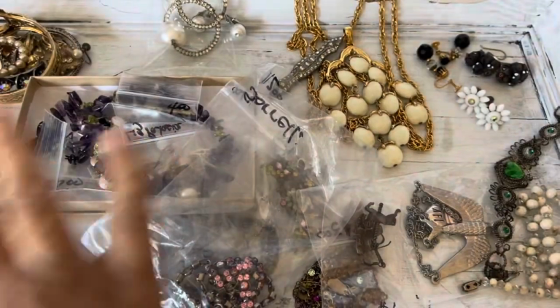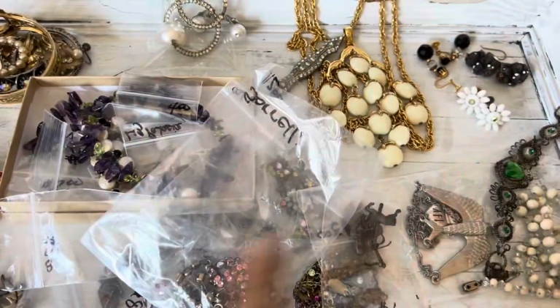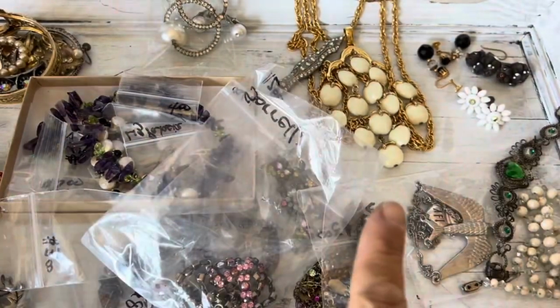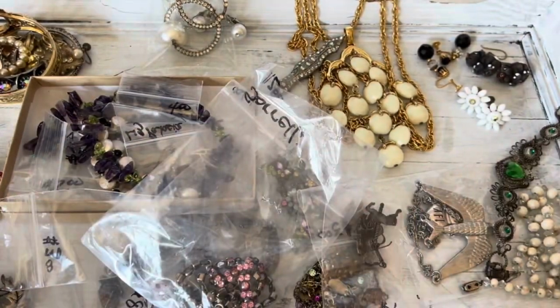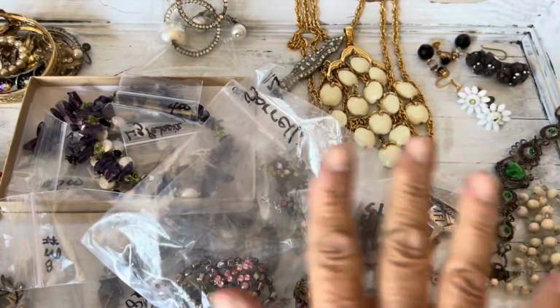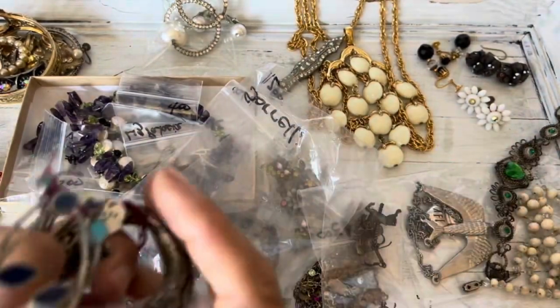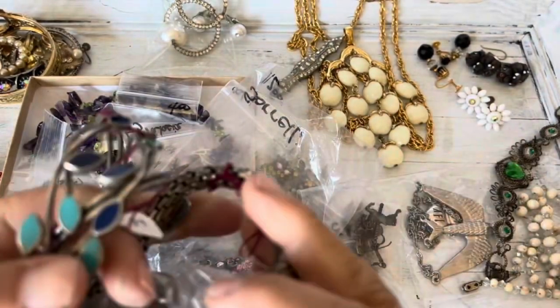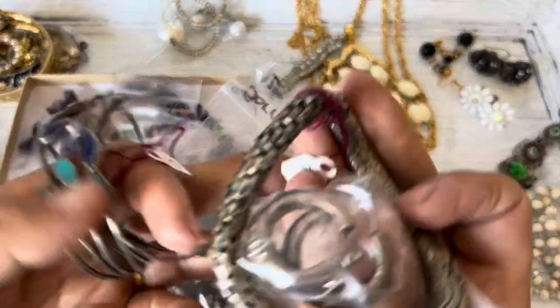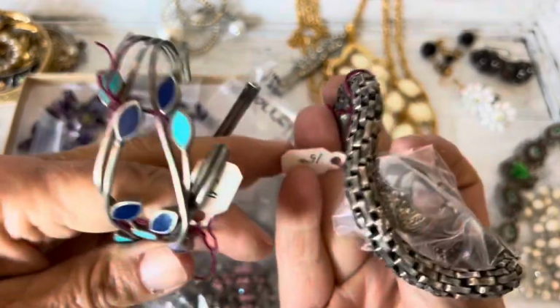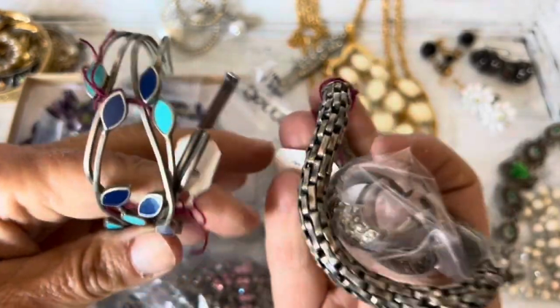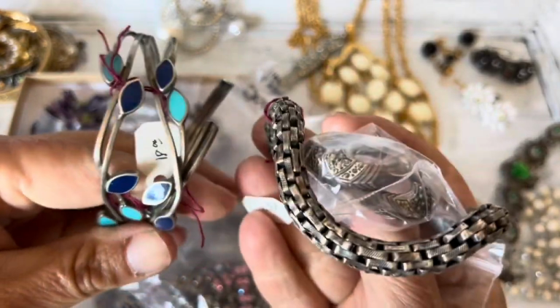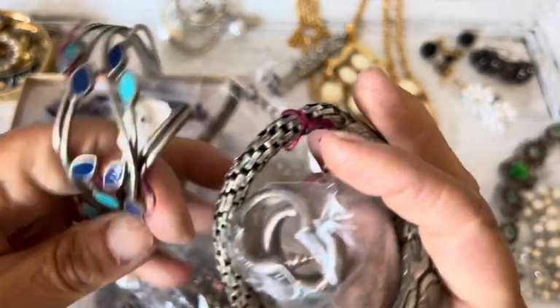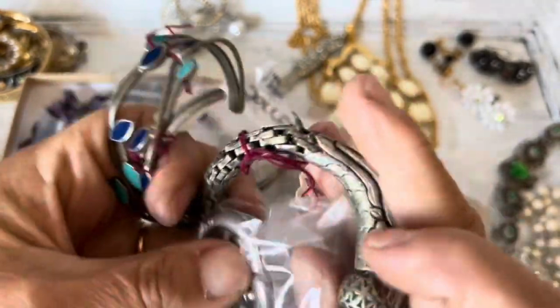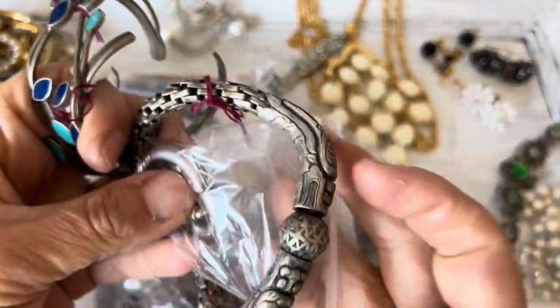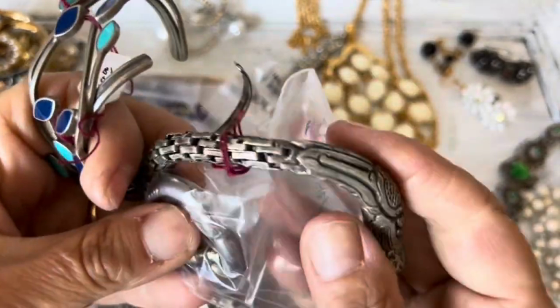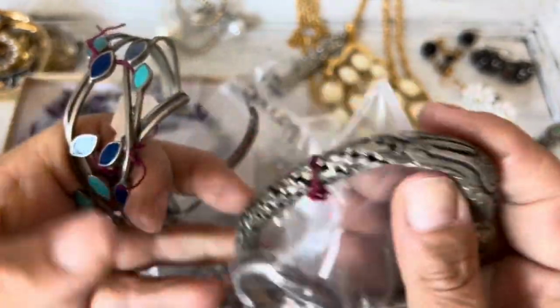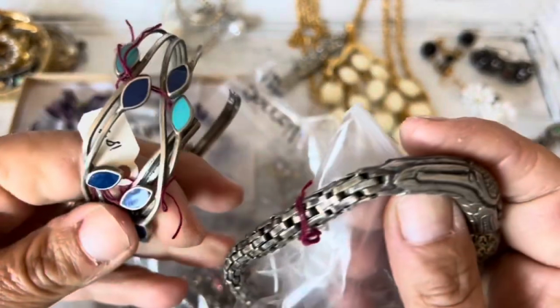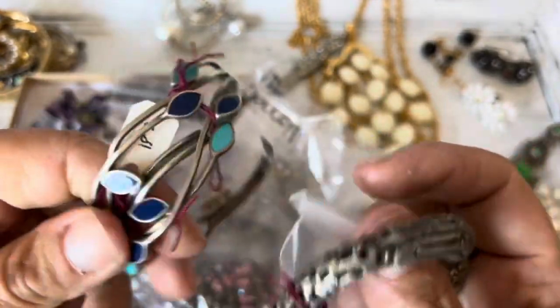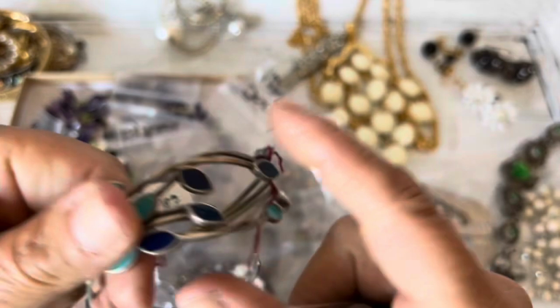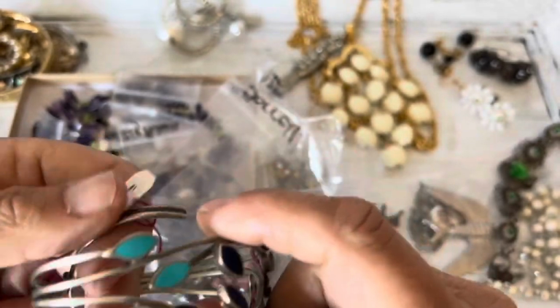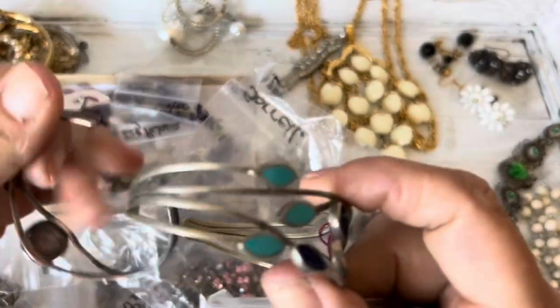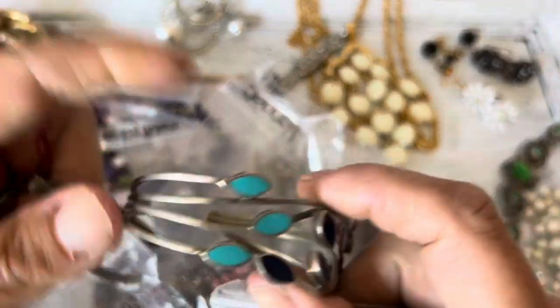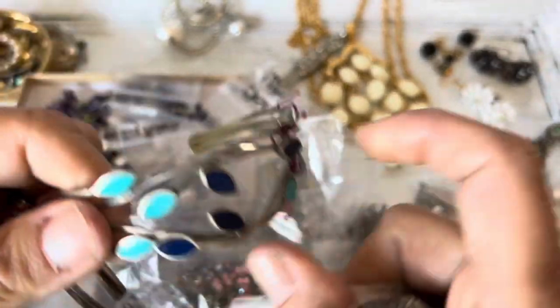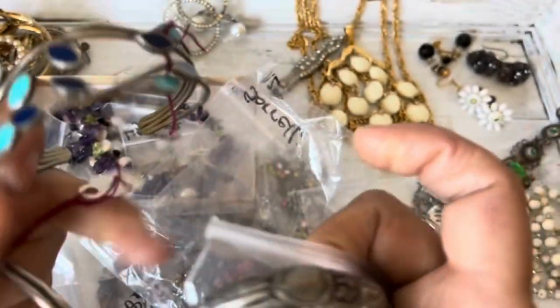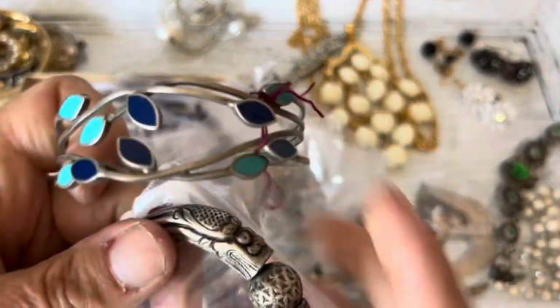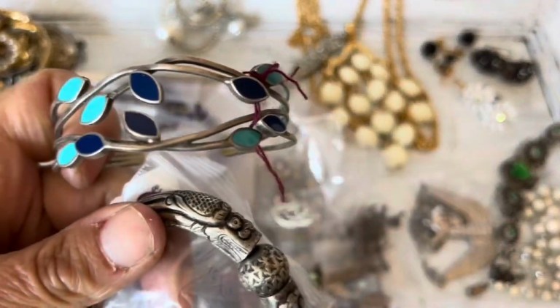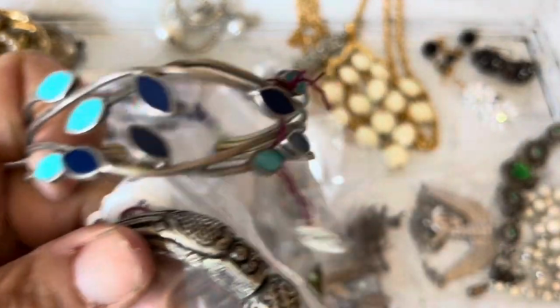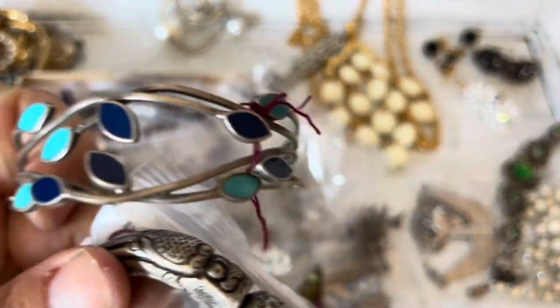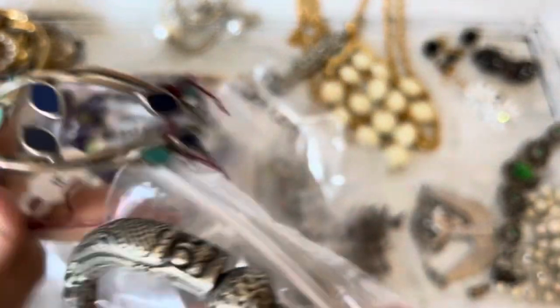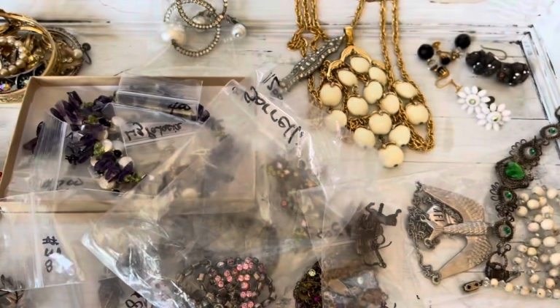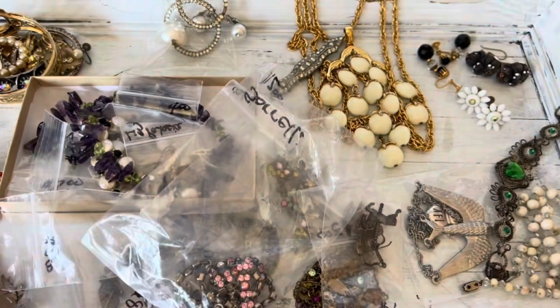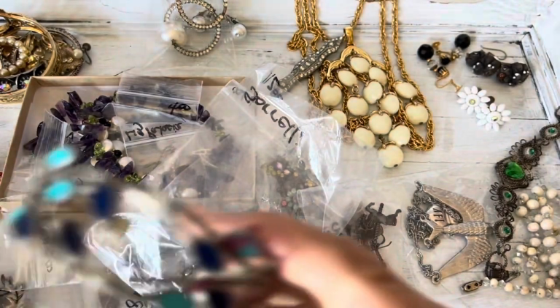This right here is a preview of the next video, but I wanted to show you guys these really quickly and ask for your help in identifying some of them. Some of you guys are really great at identifying things. I got these at some thrift stores yesterday.